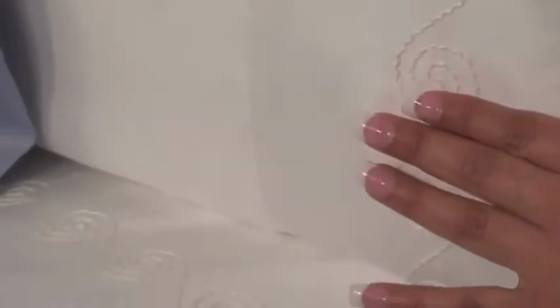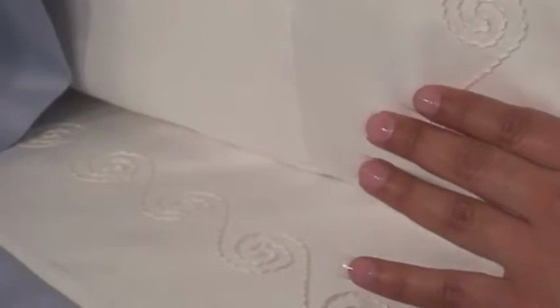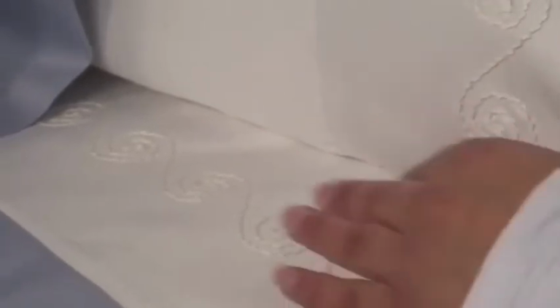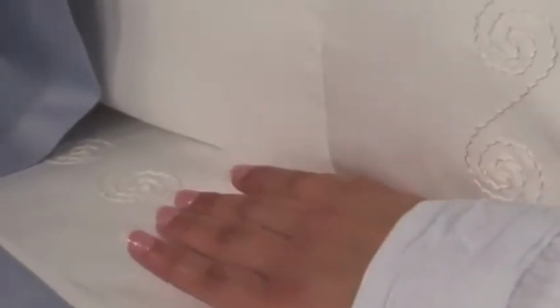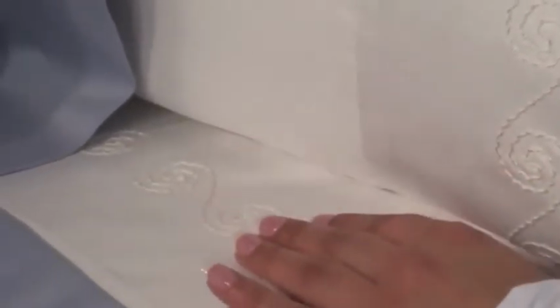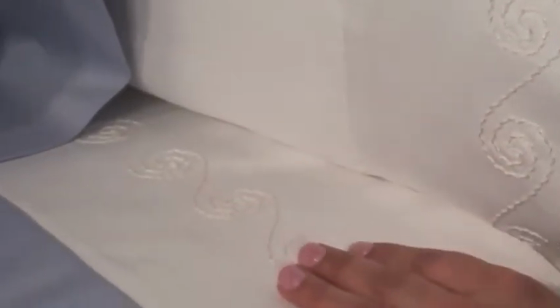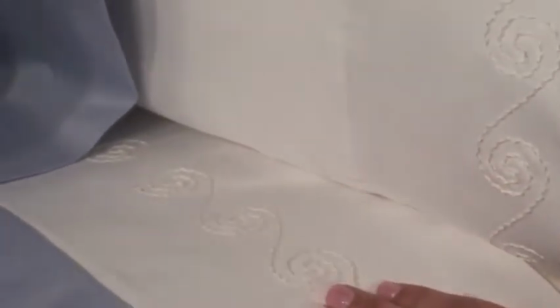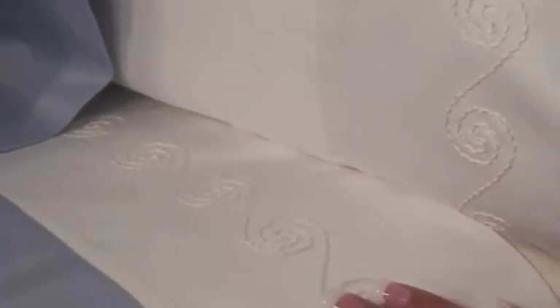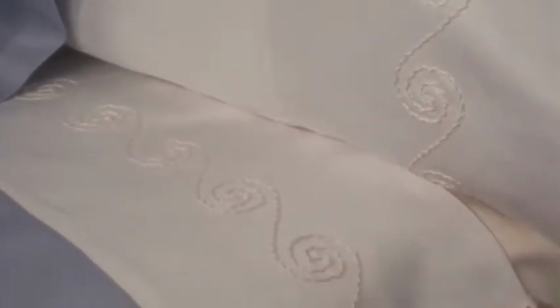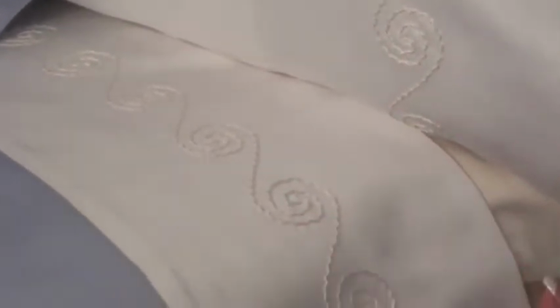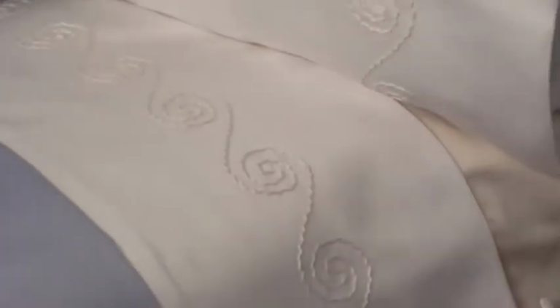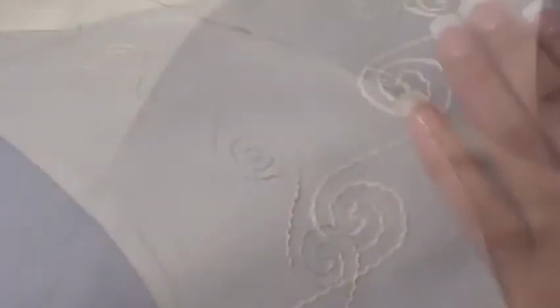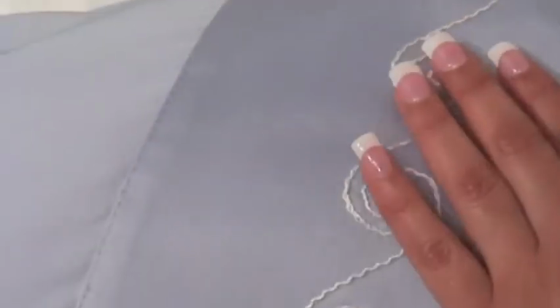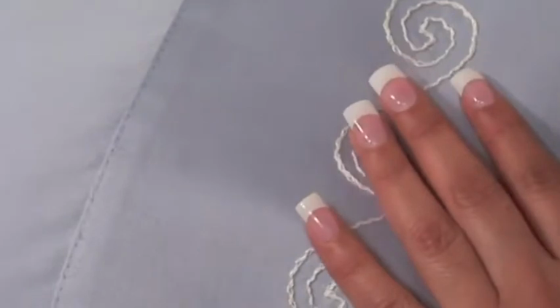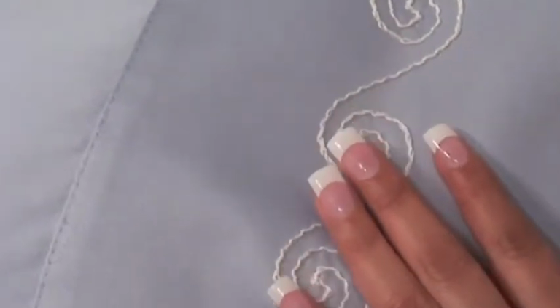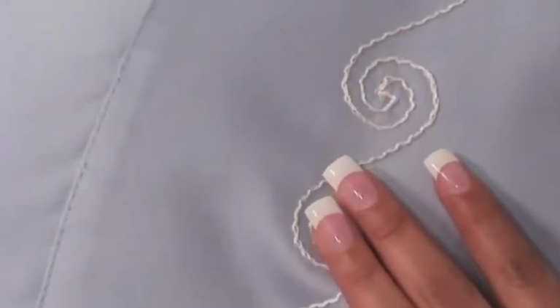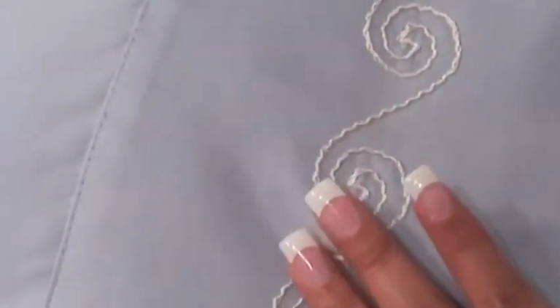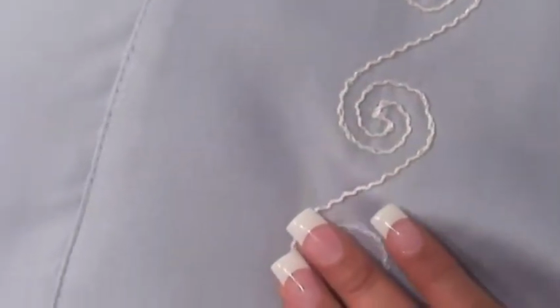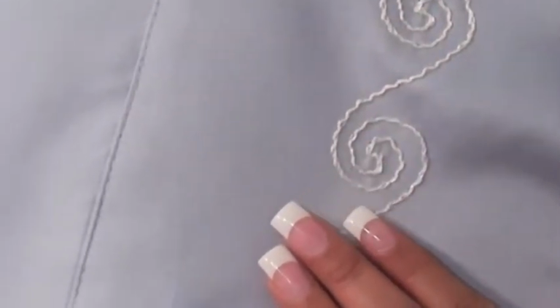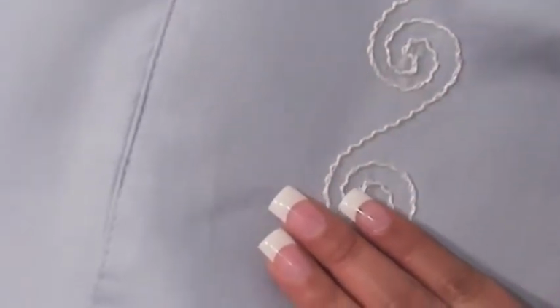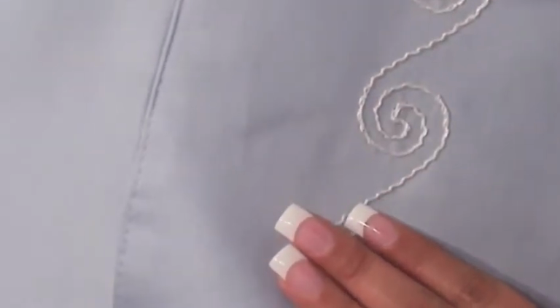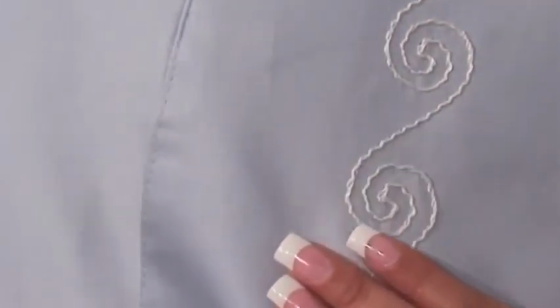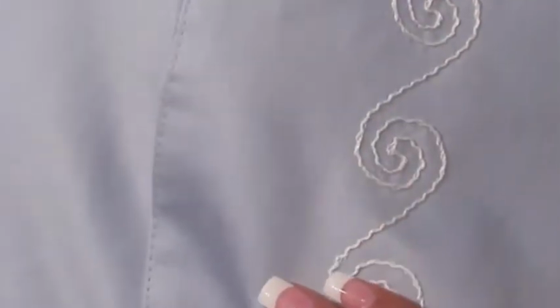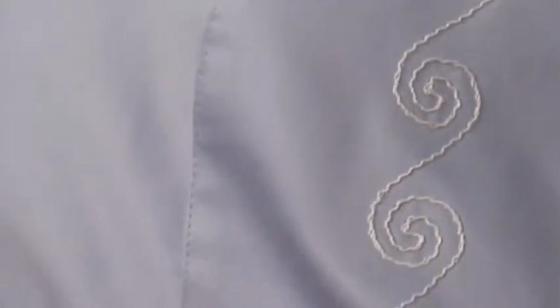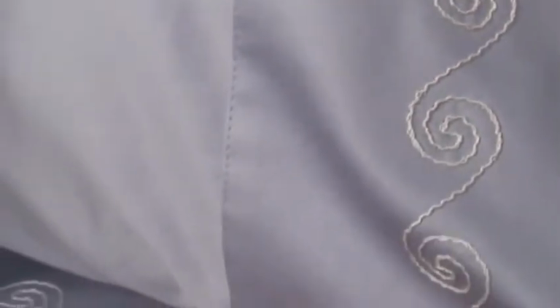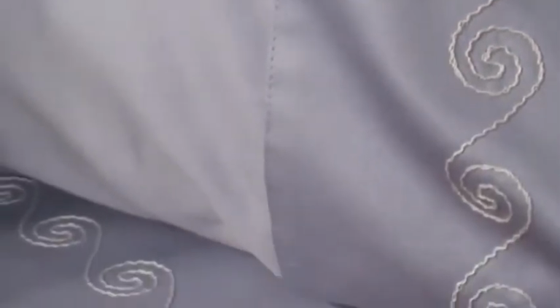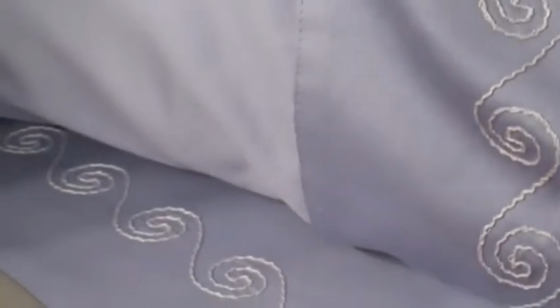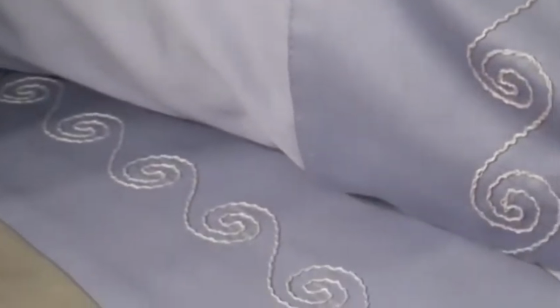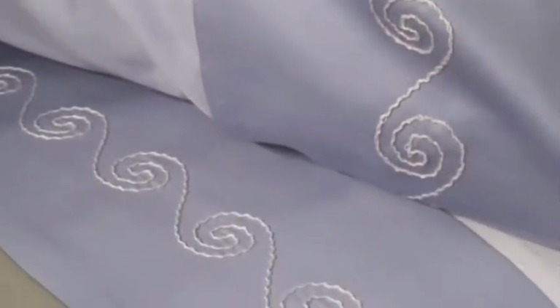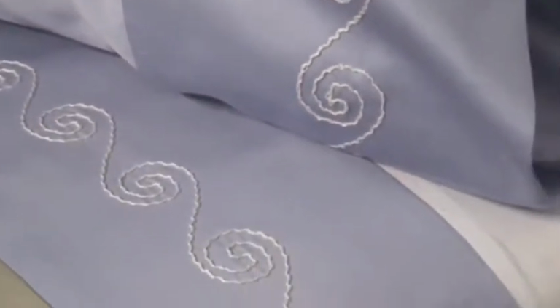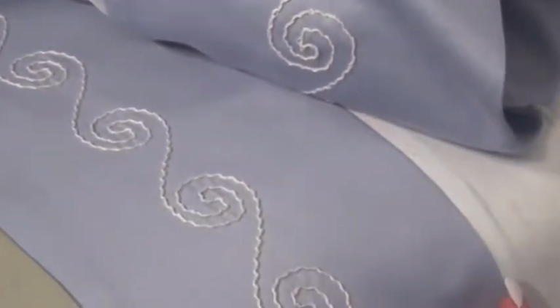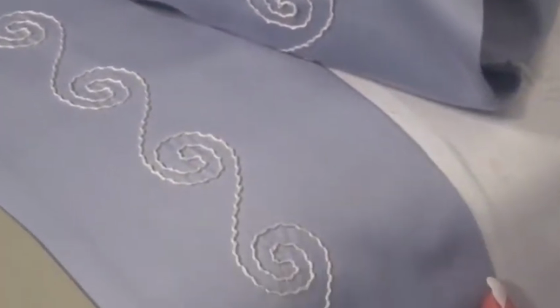We are cut and sewing right here in our facility from imported fabric that is 100% Egyptian cotton sateen. We are offering 300 thread count, 500 thread count, and 800 thread count.